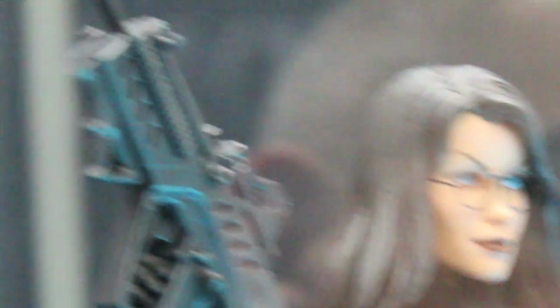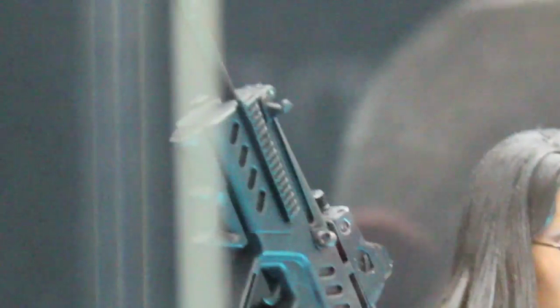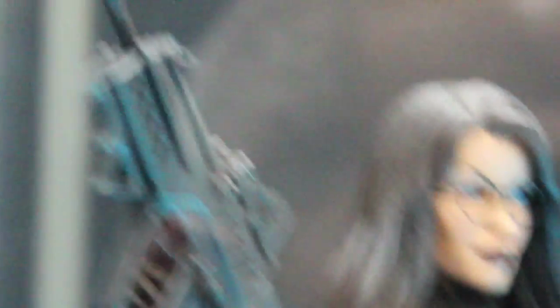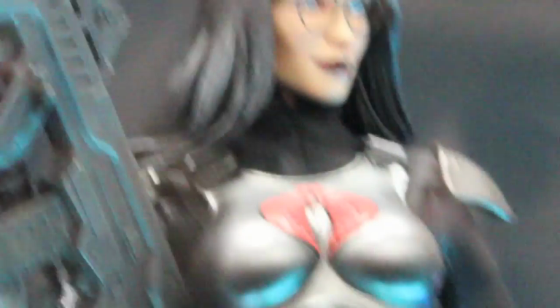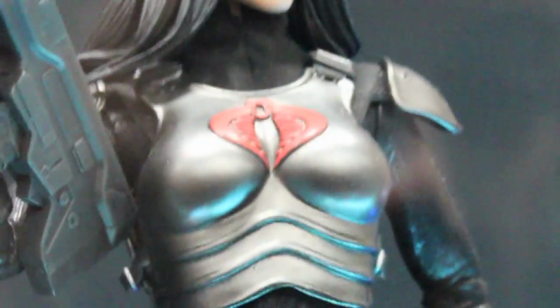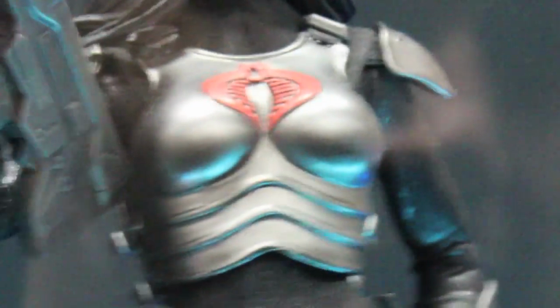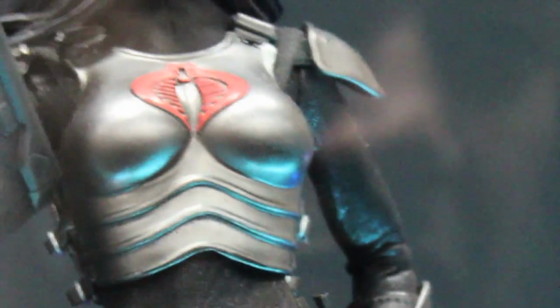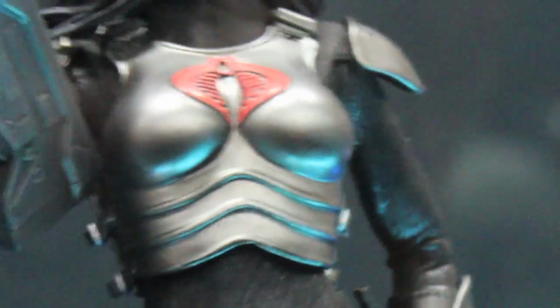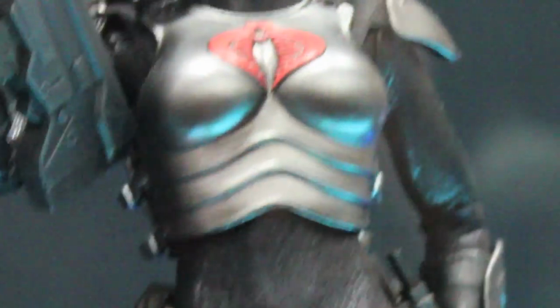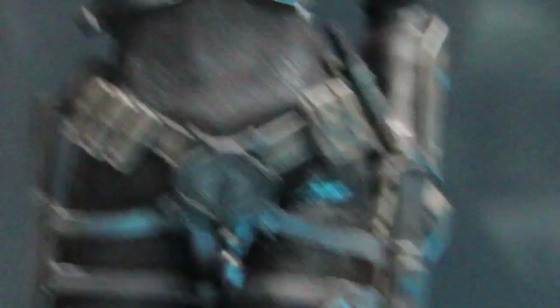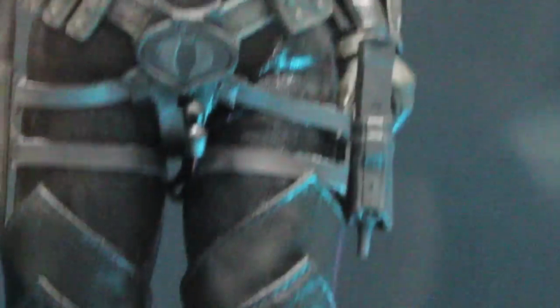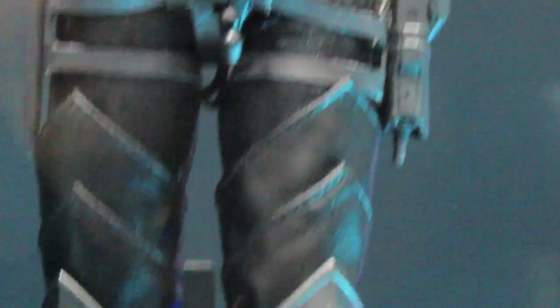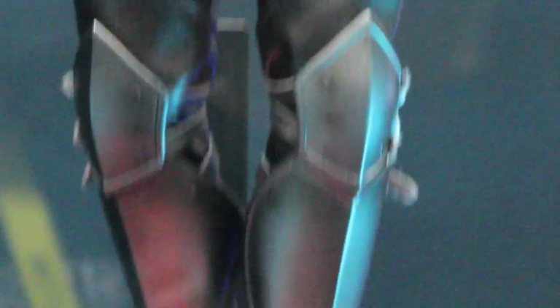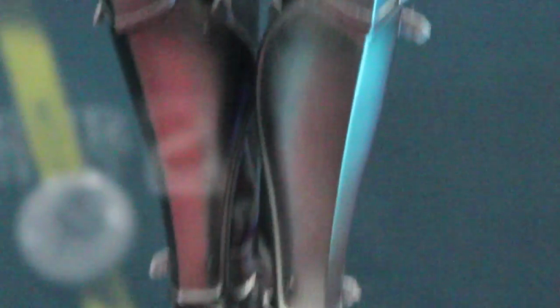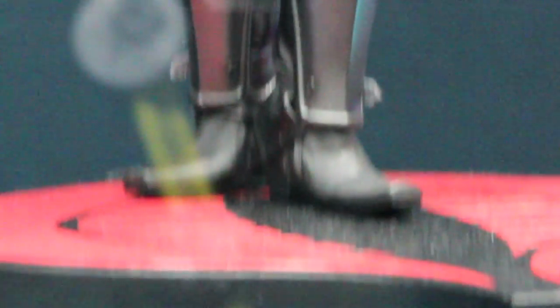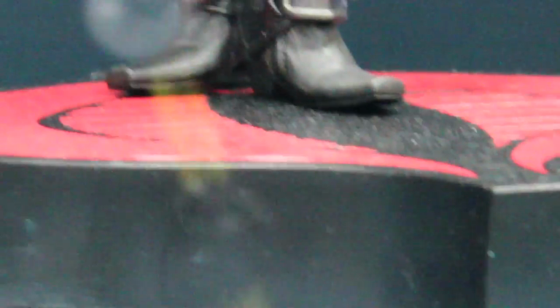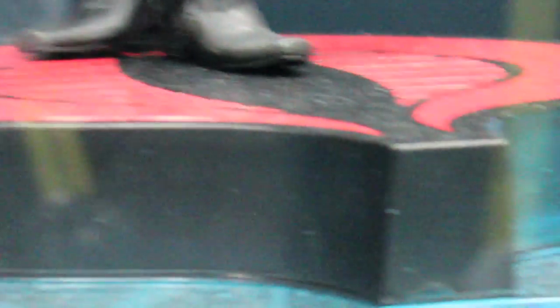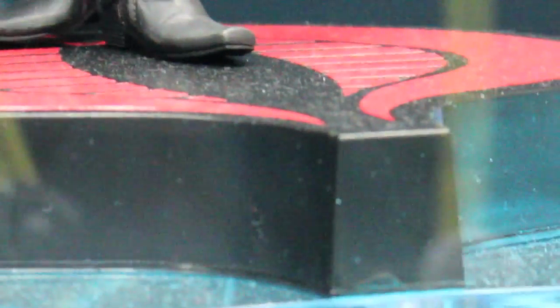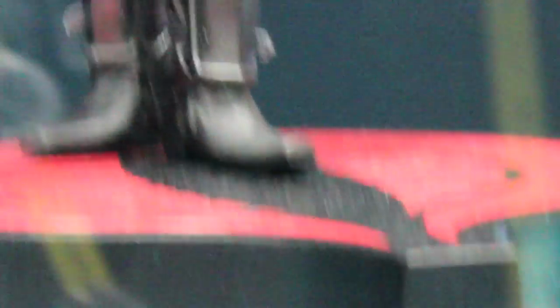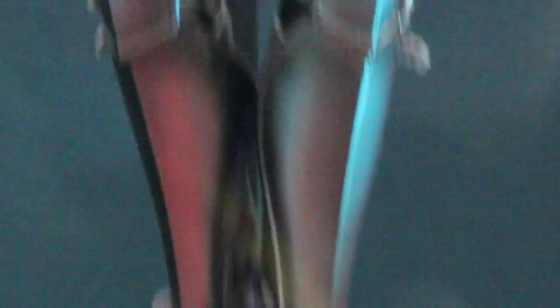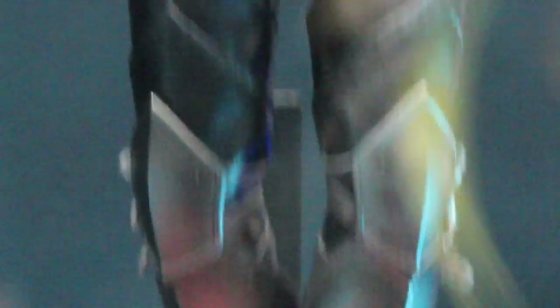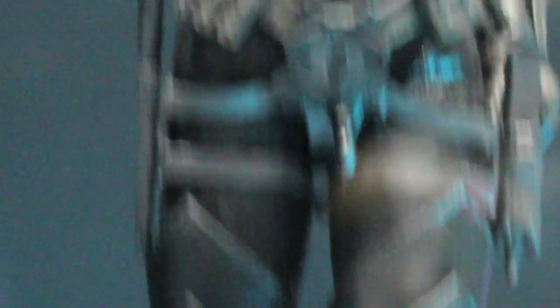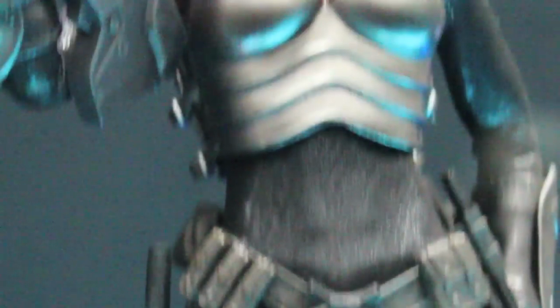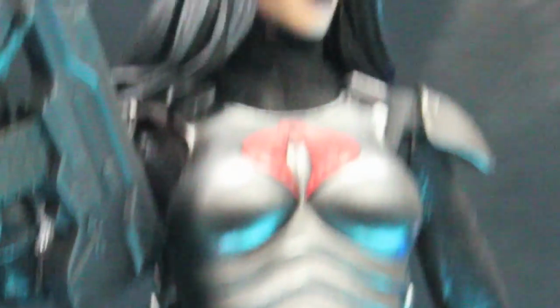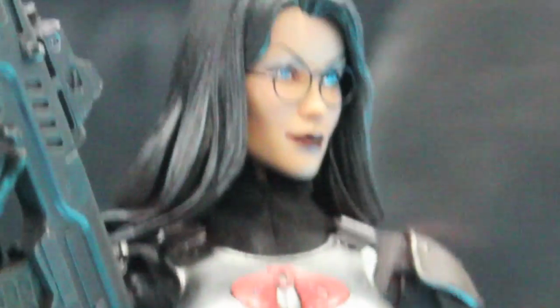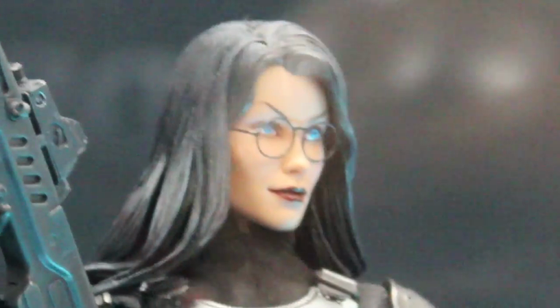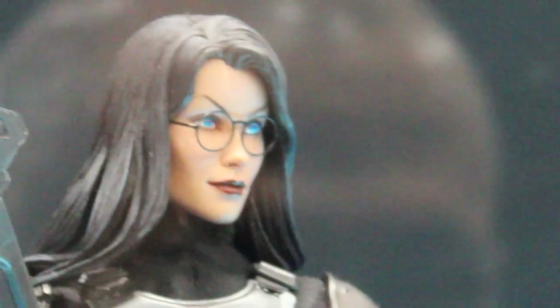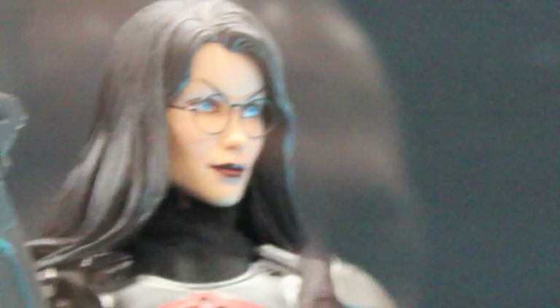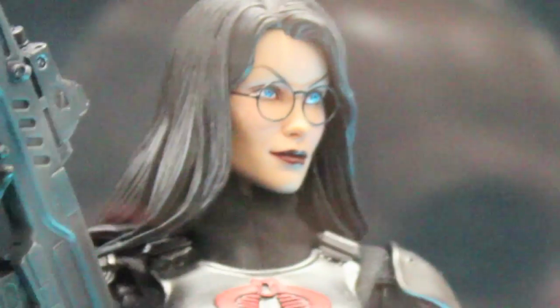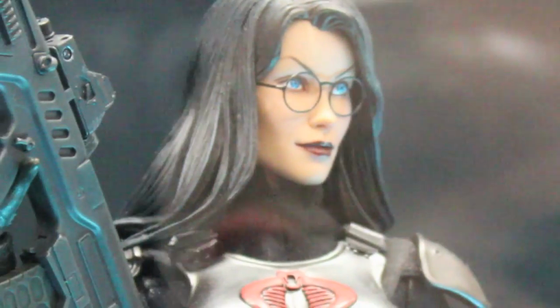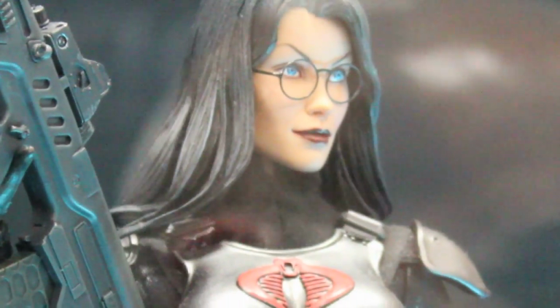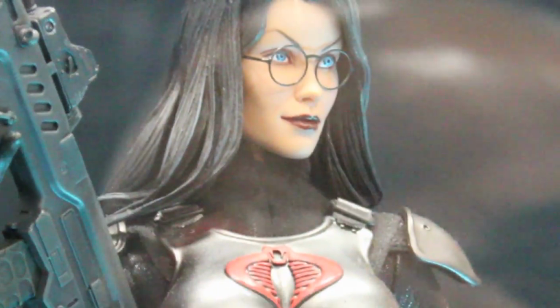And then we got Baroness. She'll be coming out here fairly soon. I'm very excited. I saw this figure last year, and I'm very glad that they're making her. She looks sexy. And she has two alternative heads.